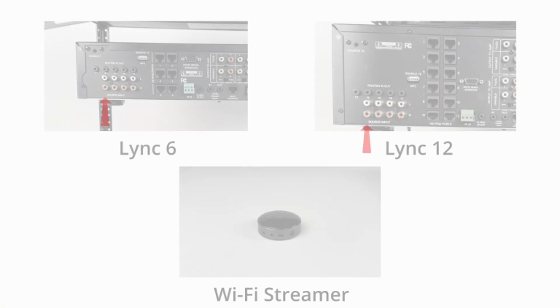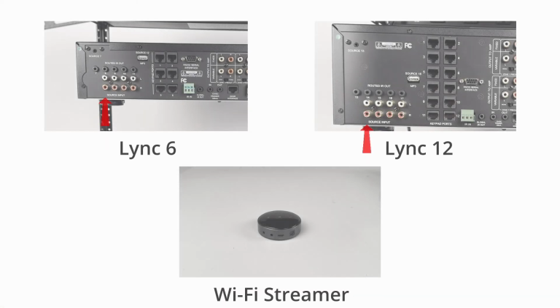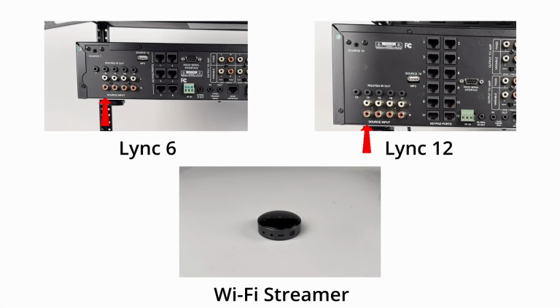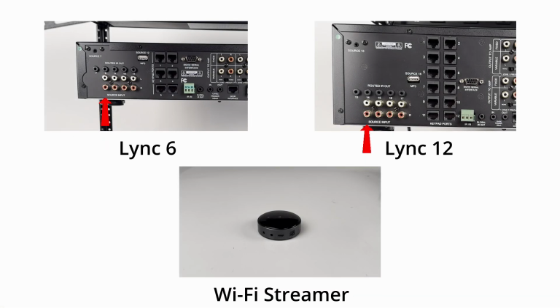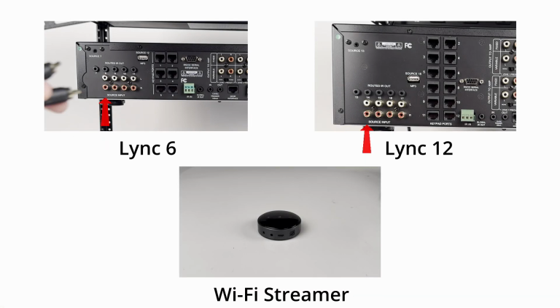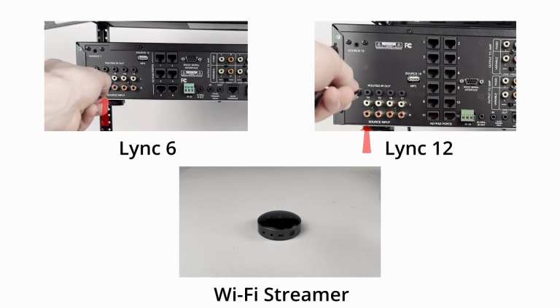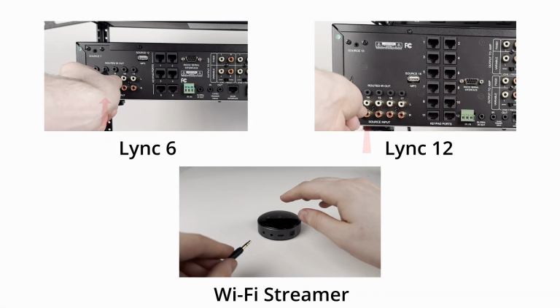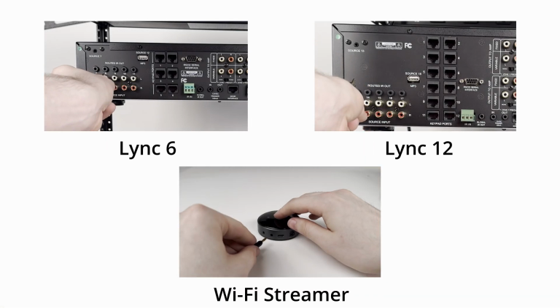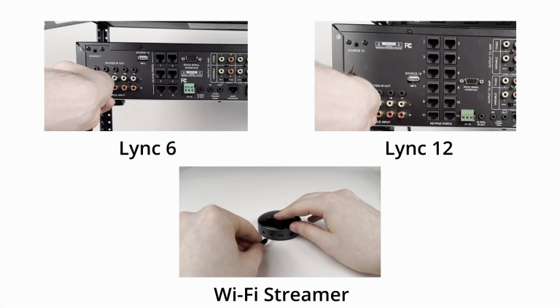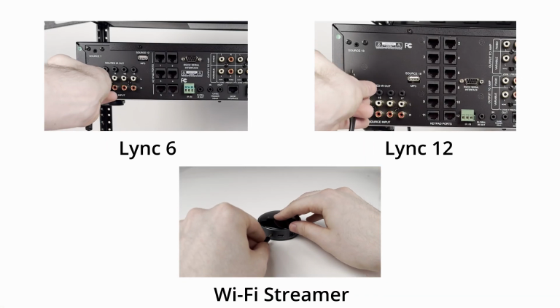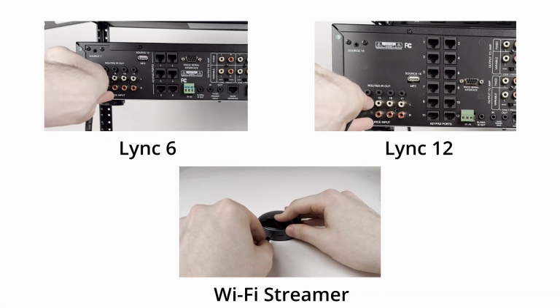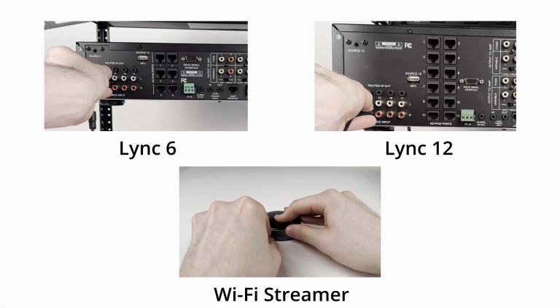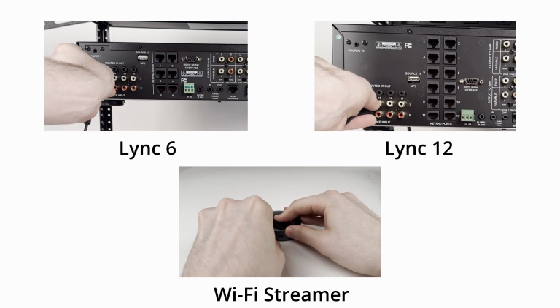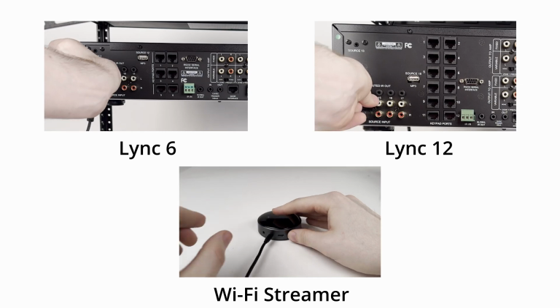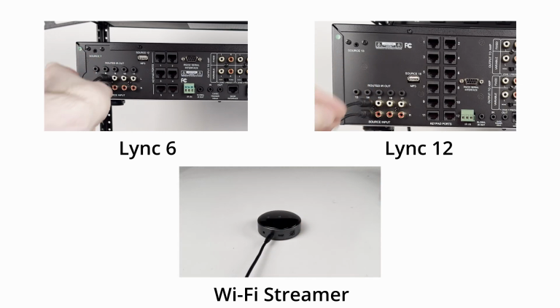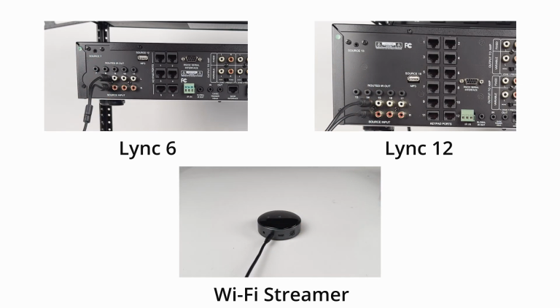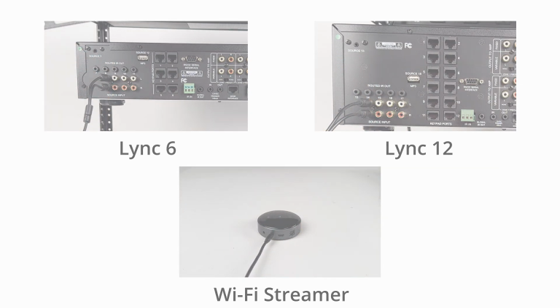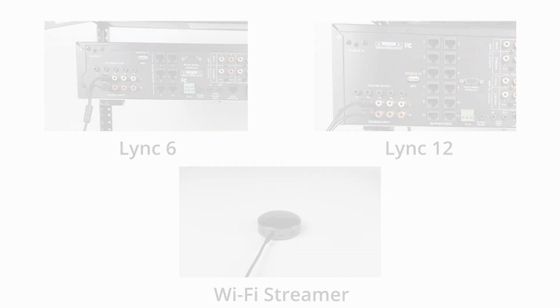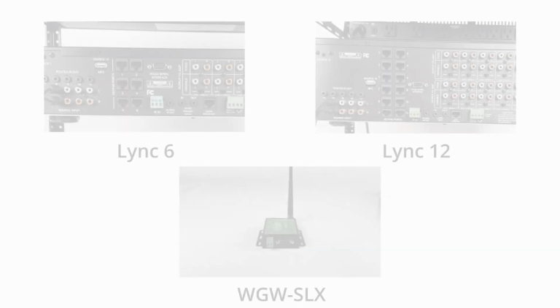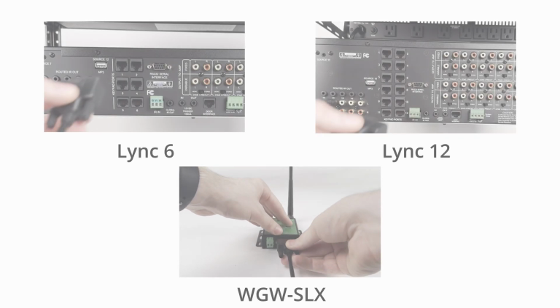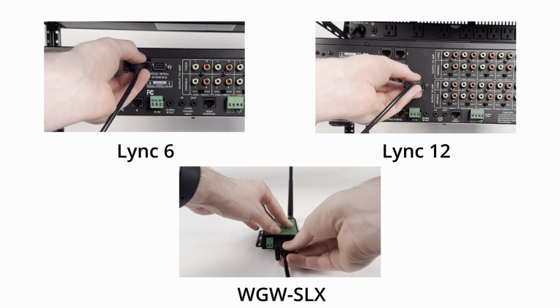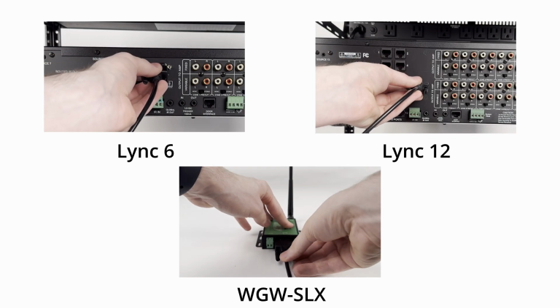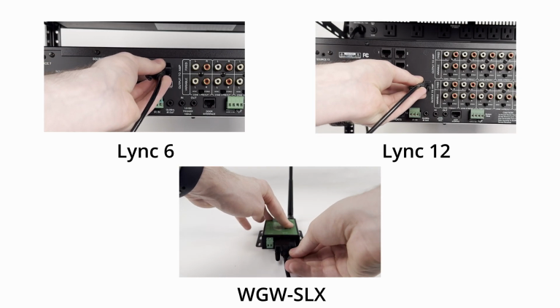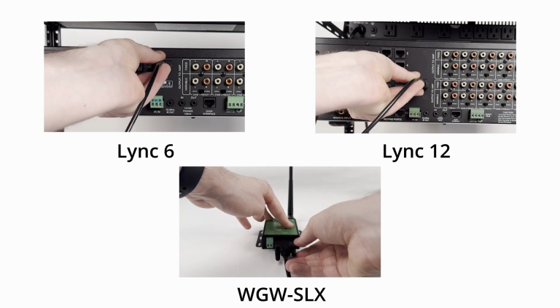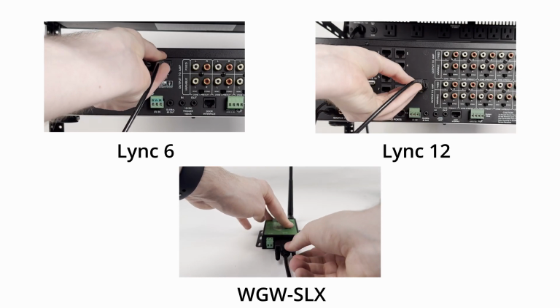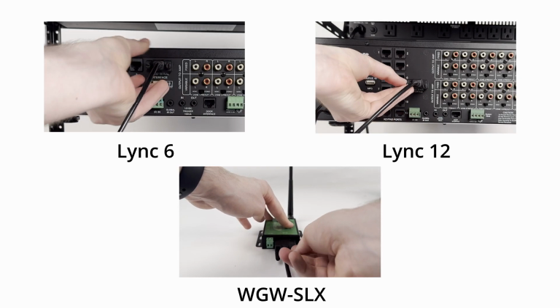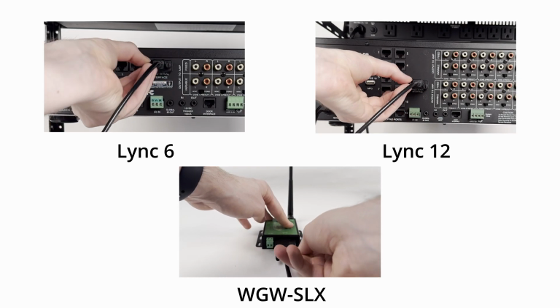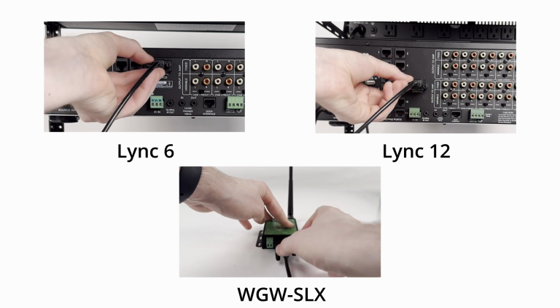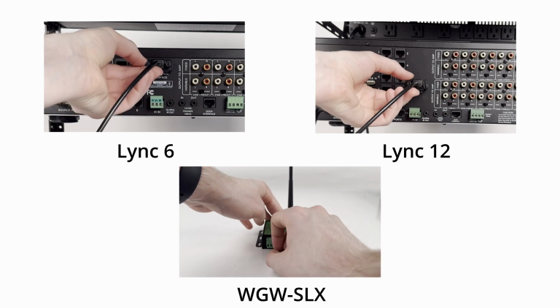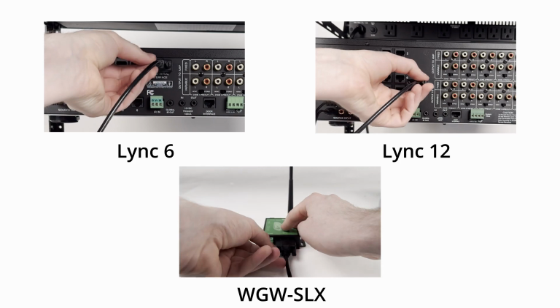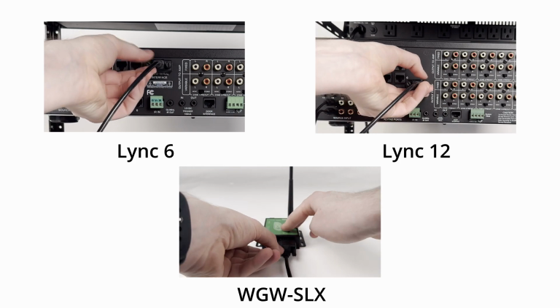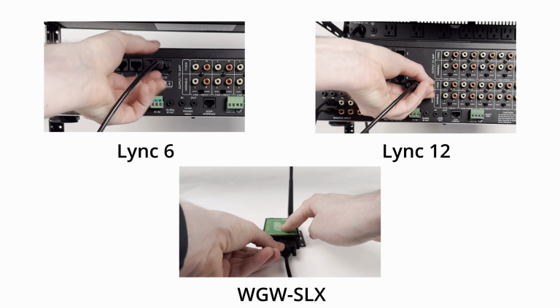Before powering on the Link controller, connect your audio source to source input number 8 for Link 6, or number 14 for Link 12. Using the included cable, connect the WGW SLX gateway to the Link audio controller.